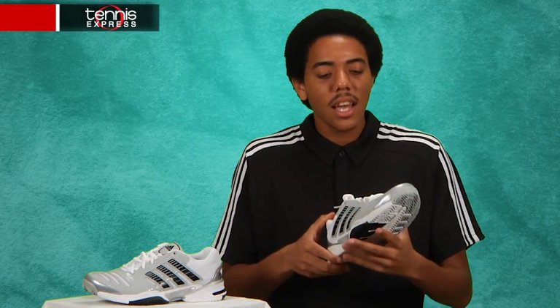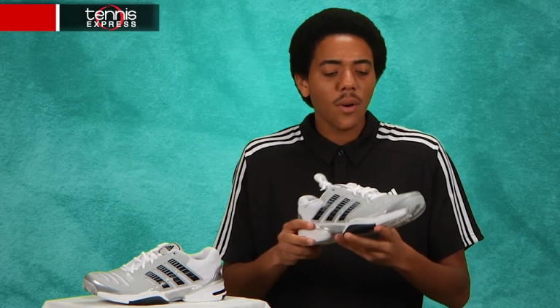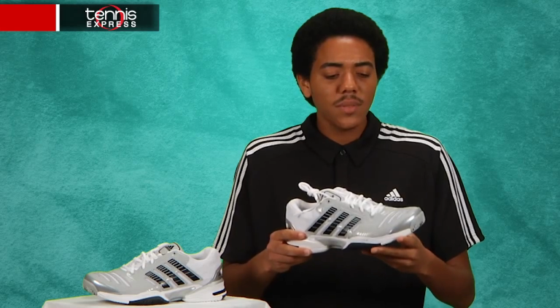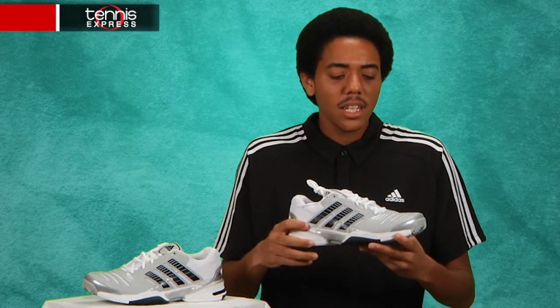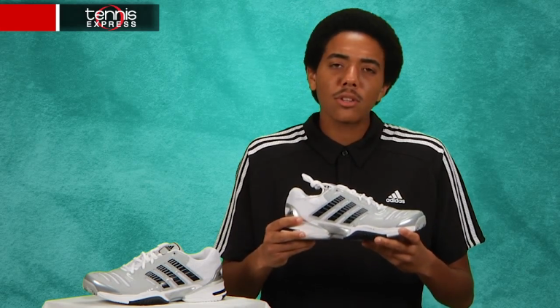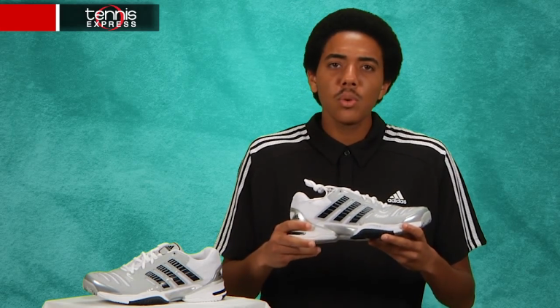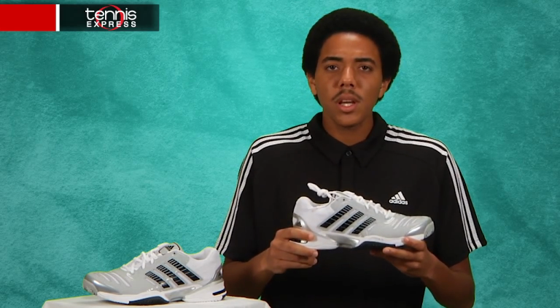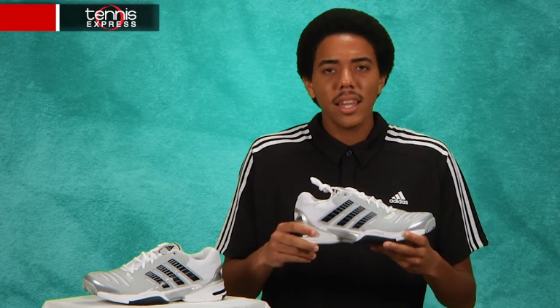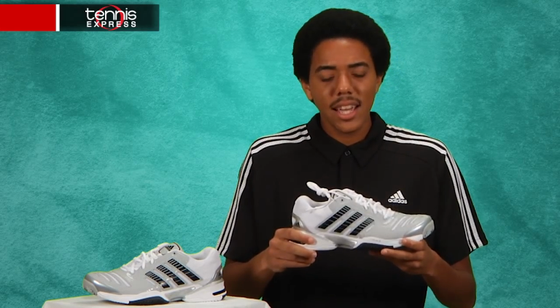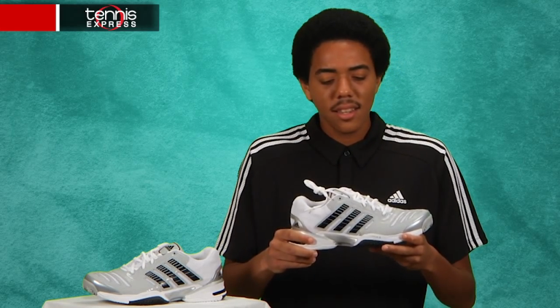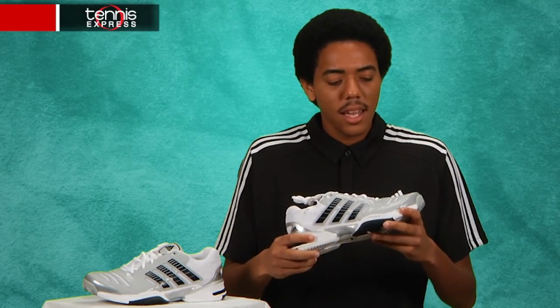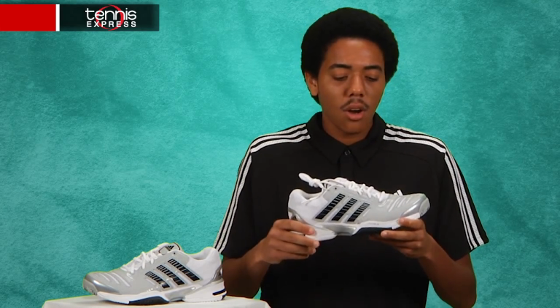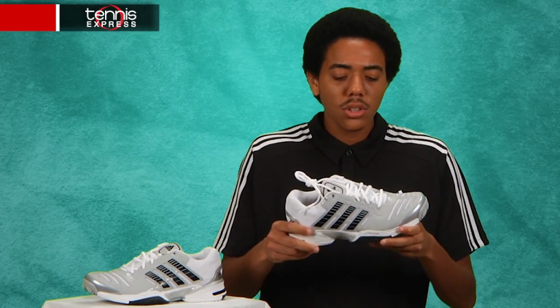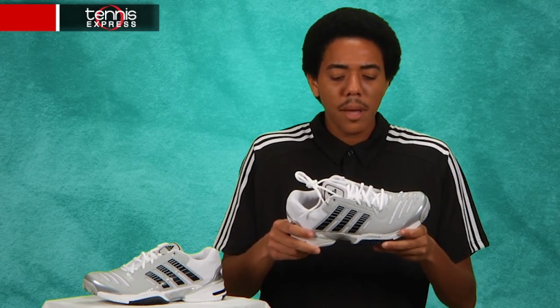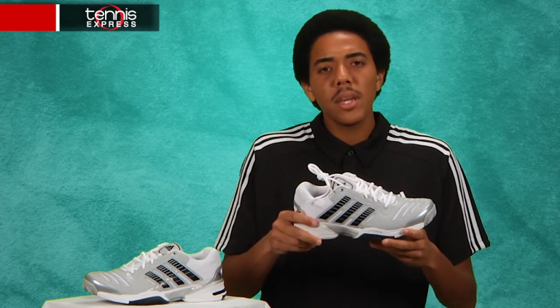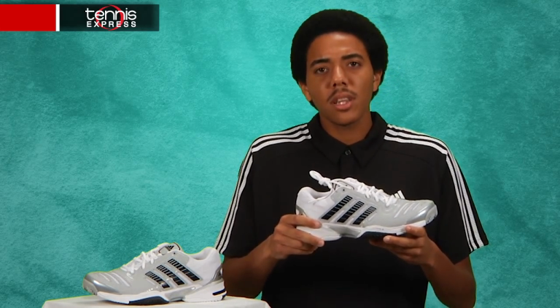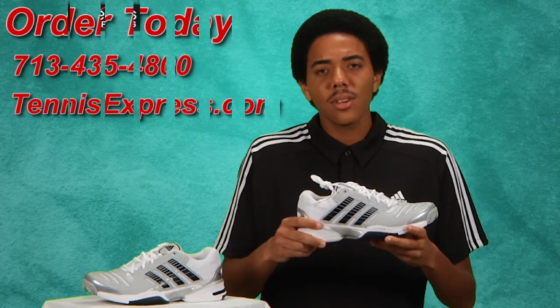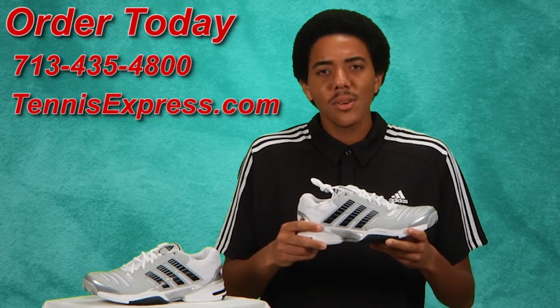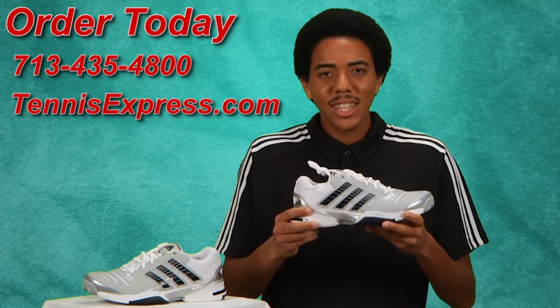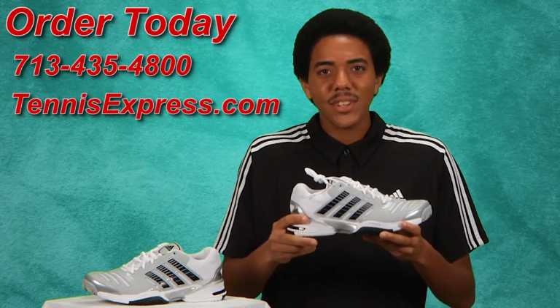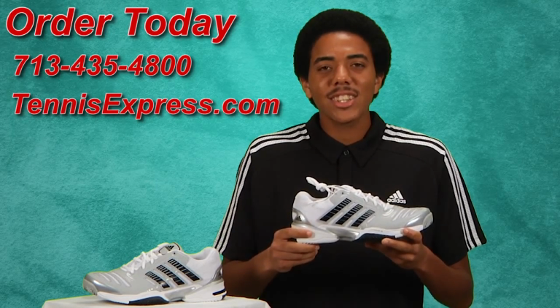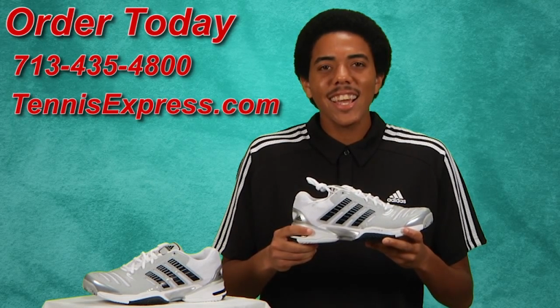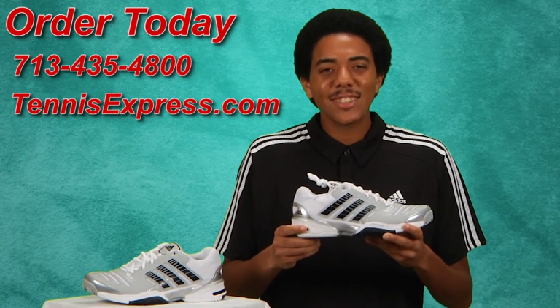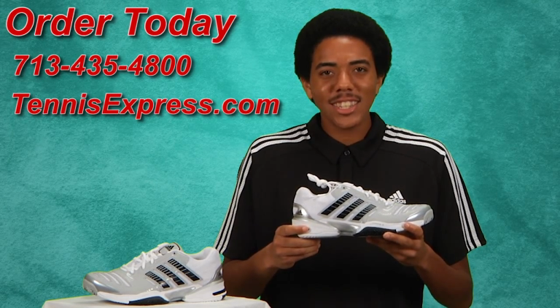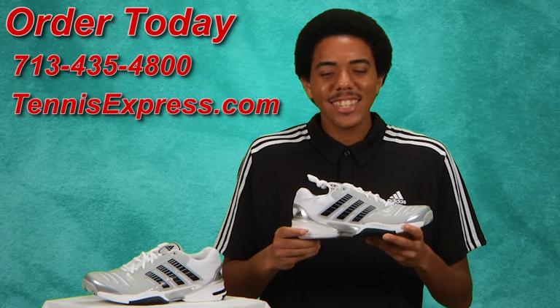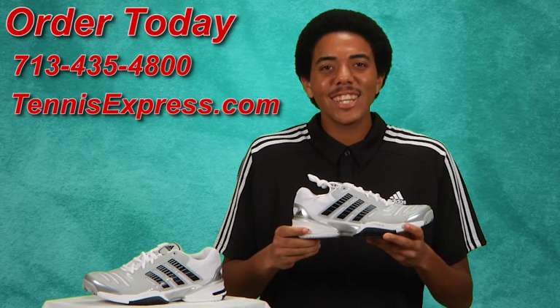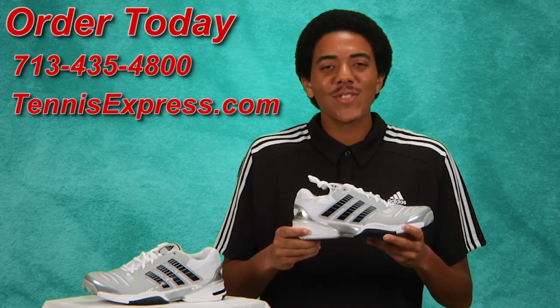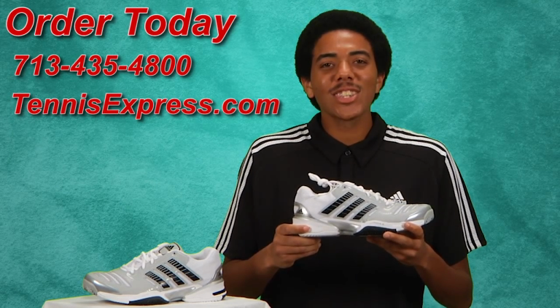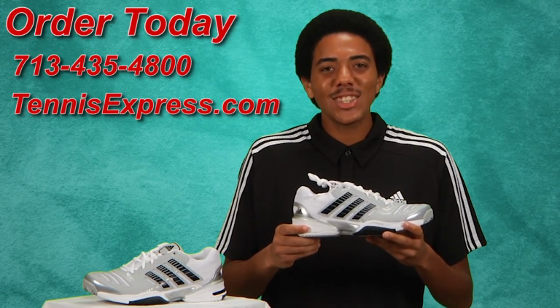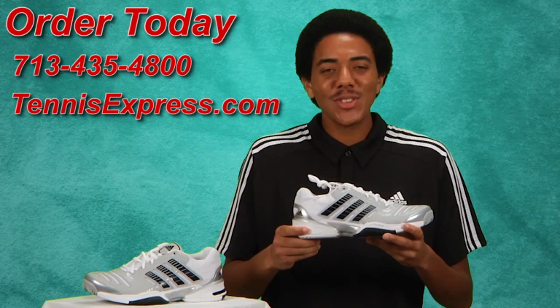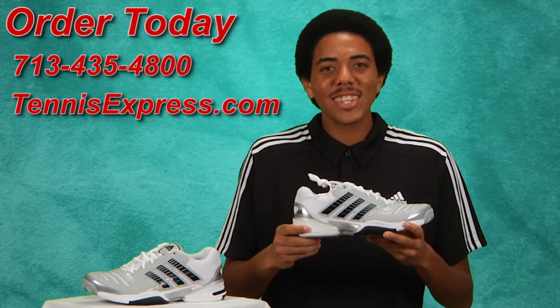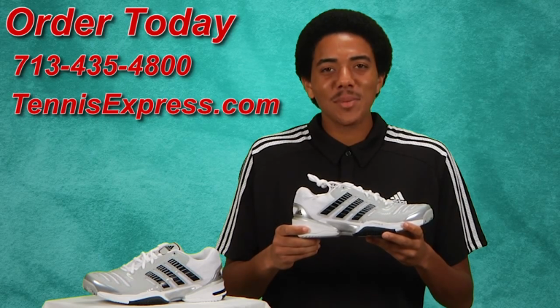As far as fit, it's about true in width and in length, and the arch is about medium to low. Well that does it for us here today, thanks for watching and stay tuned for all the latest shoe reviews from Tennis Express.